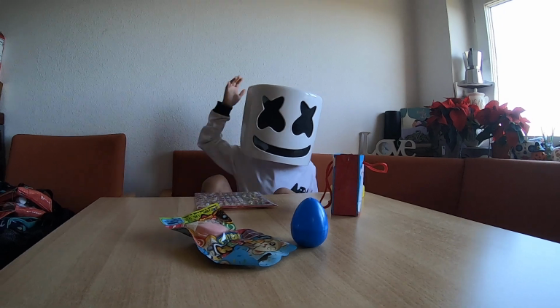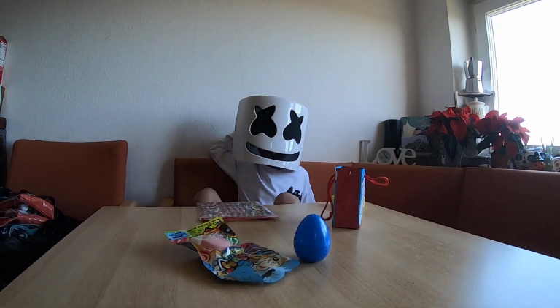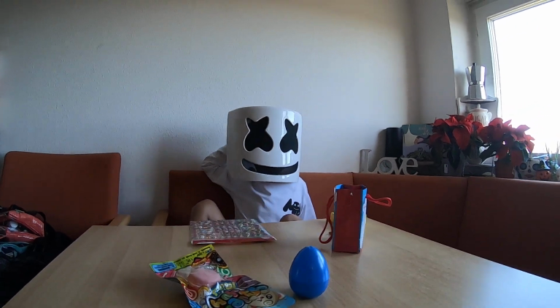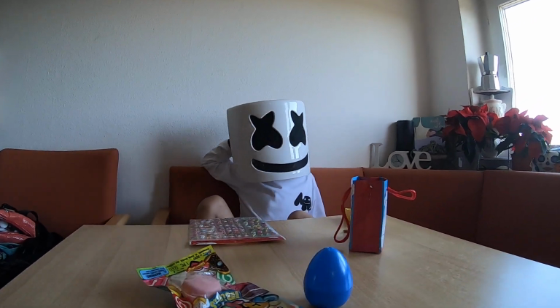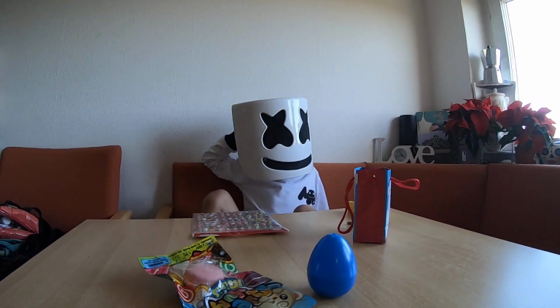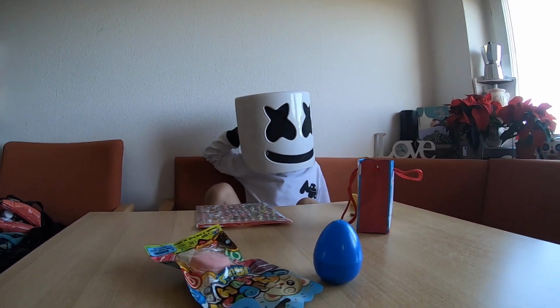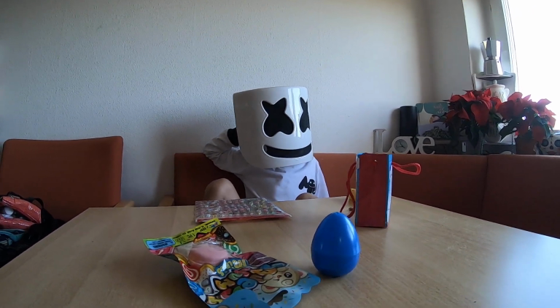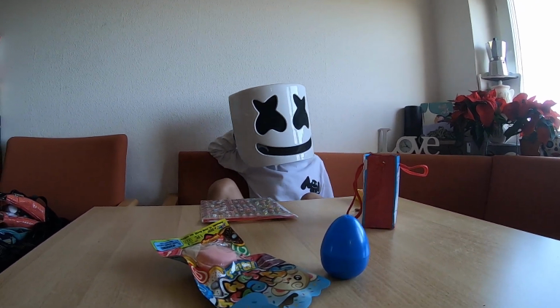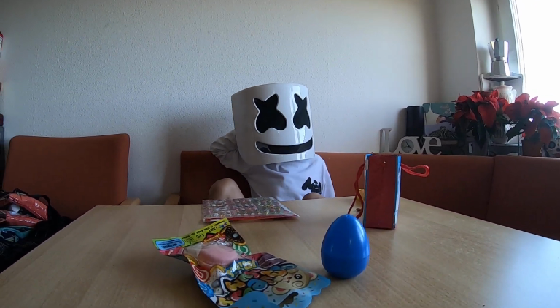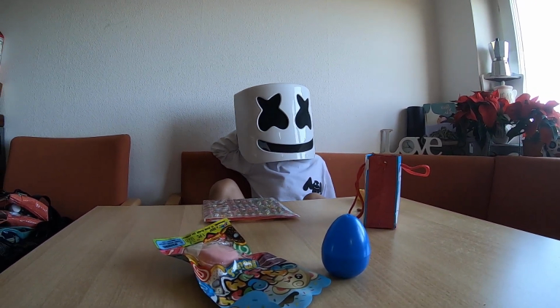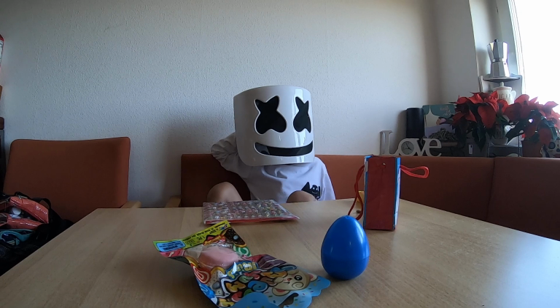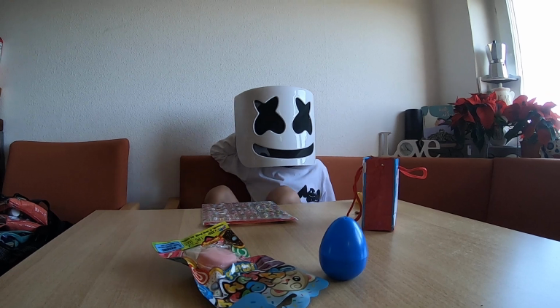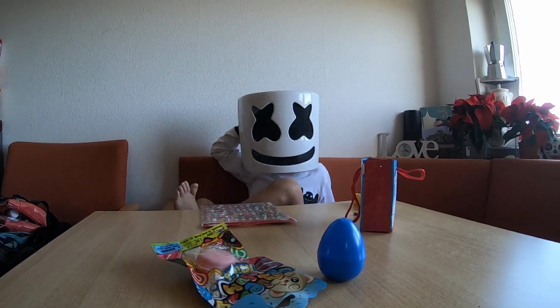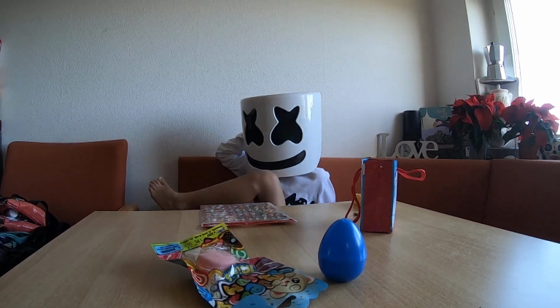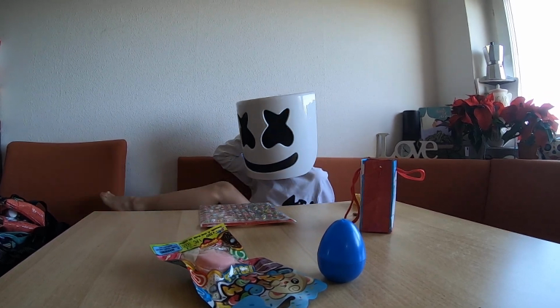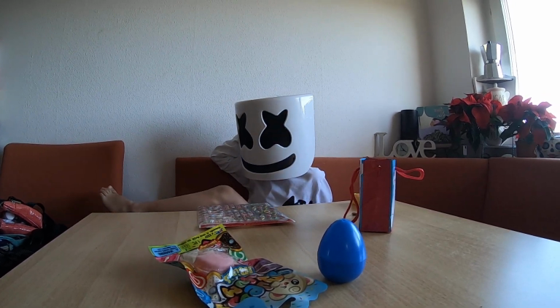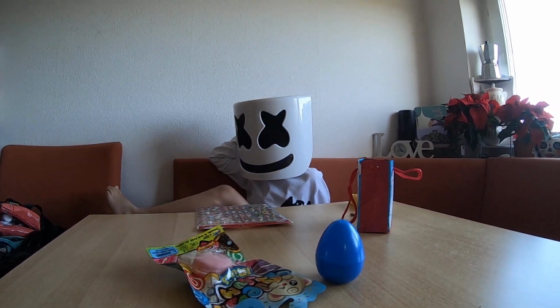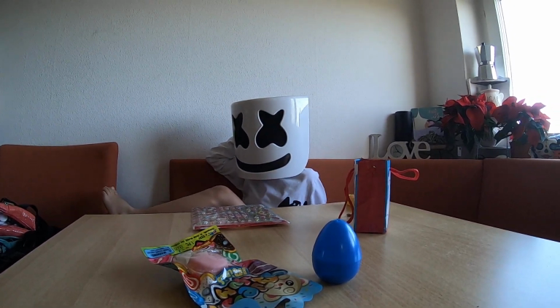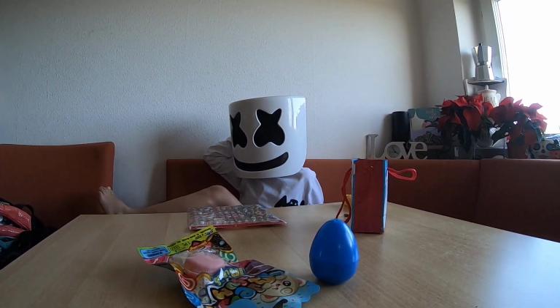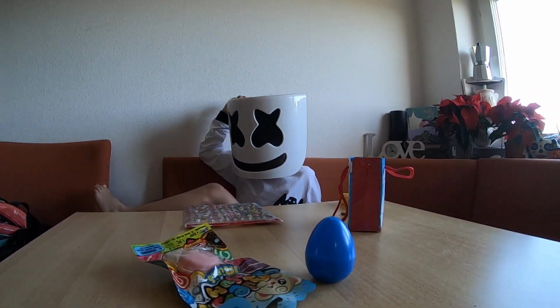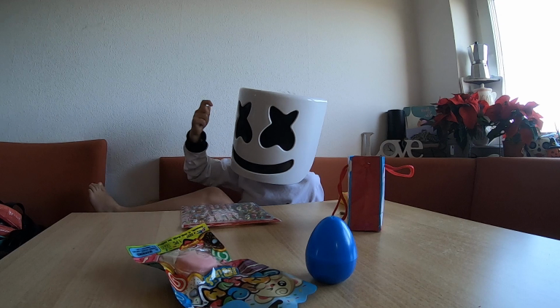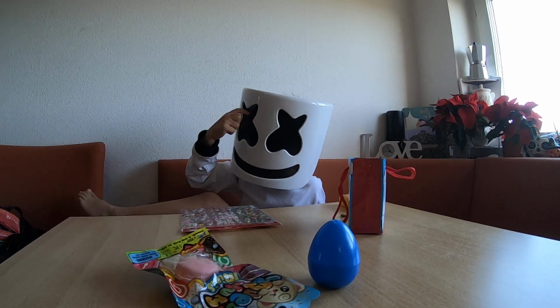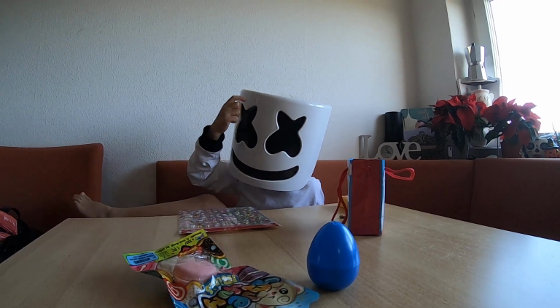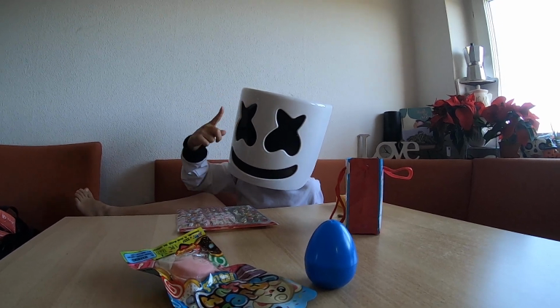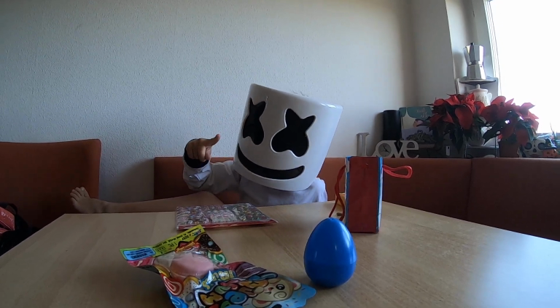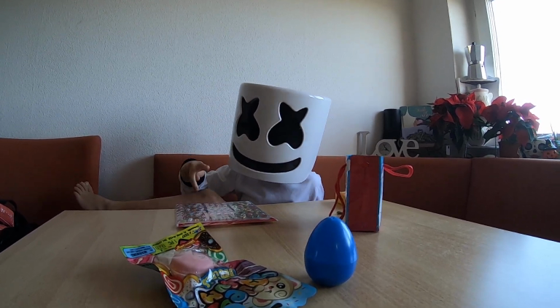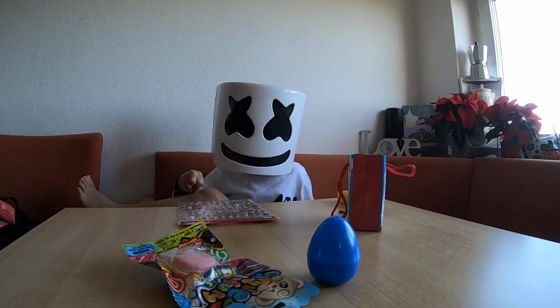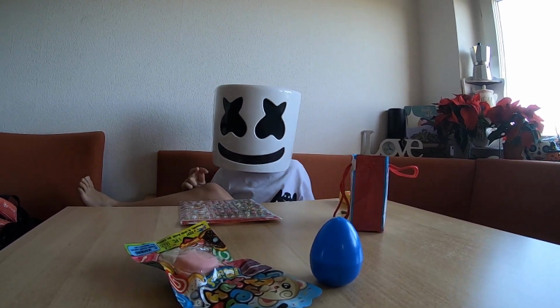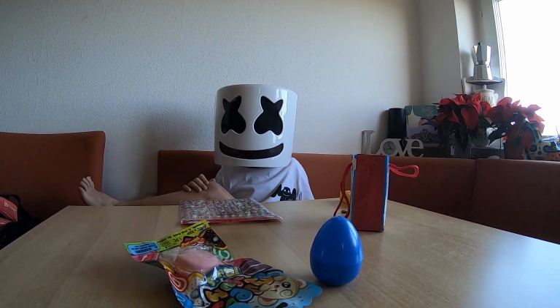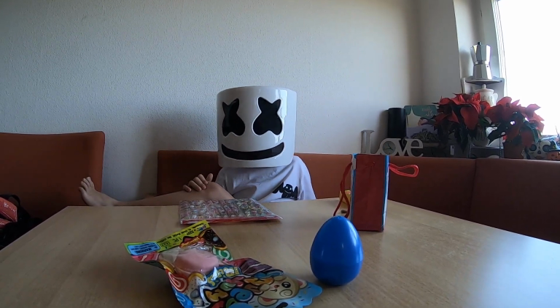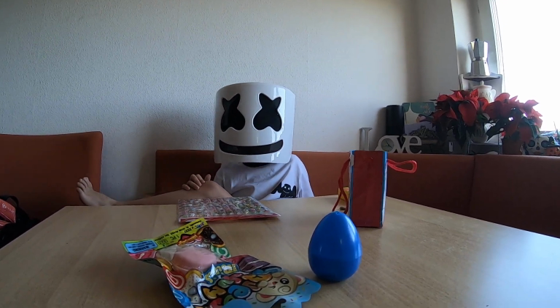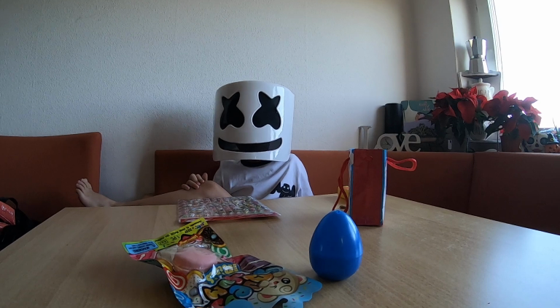Hi guys! I'm DJ Wish Meadows. What do you want to know? This guy's under this mask — you have to find out in one of my videos. You can find out.